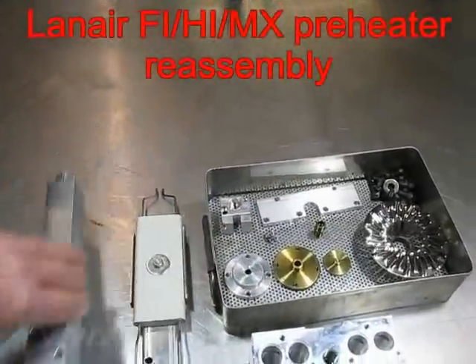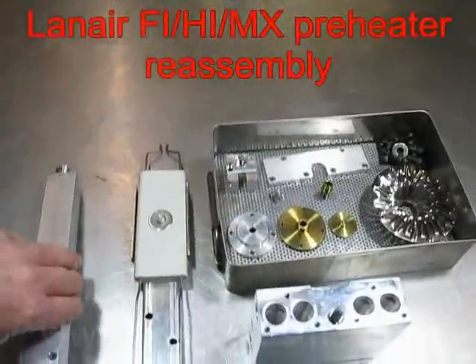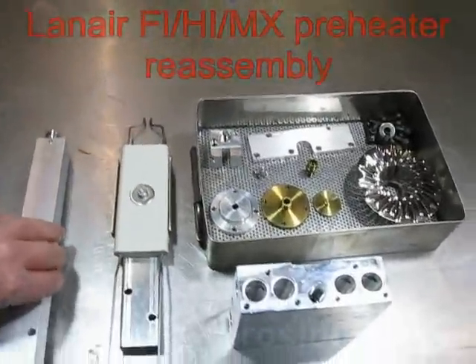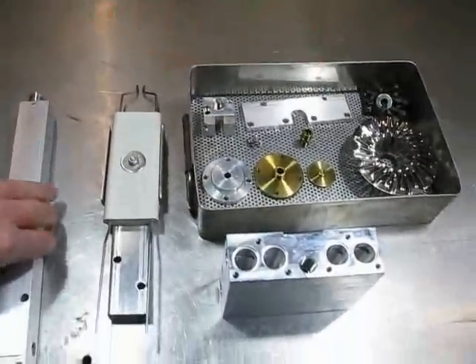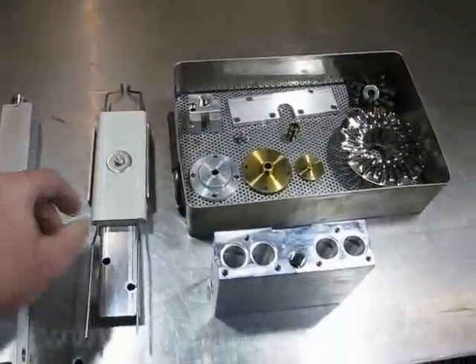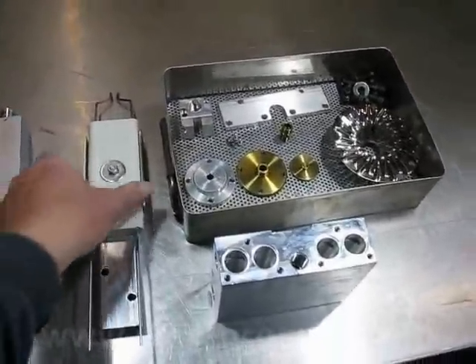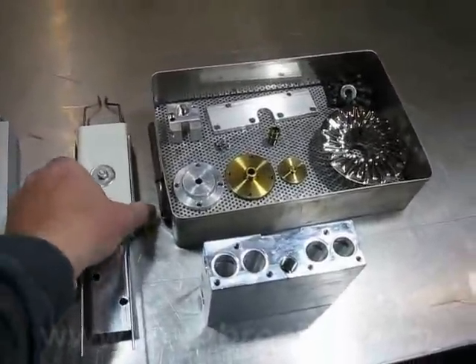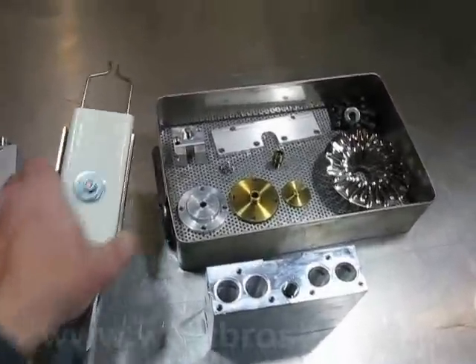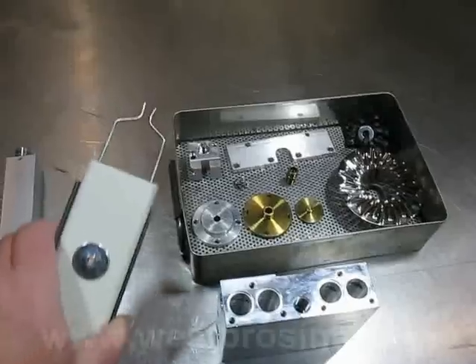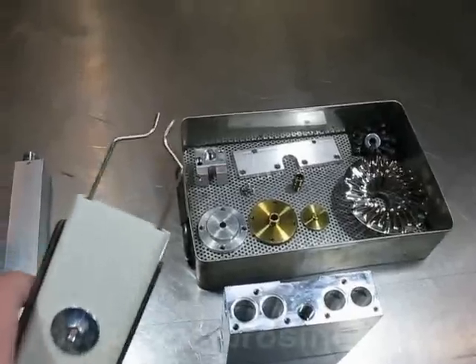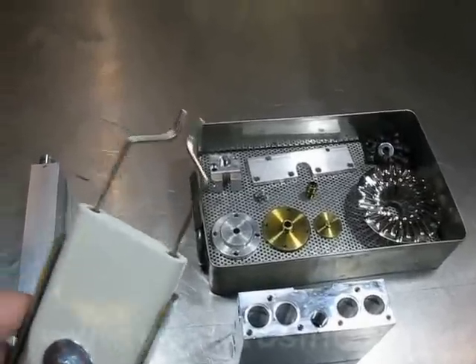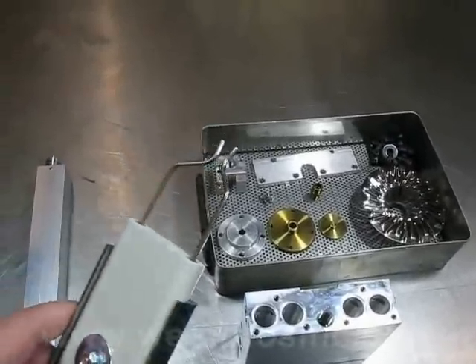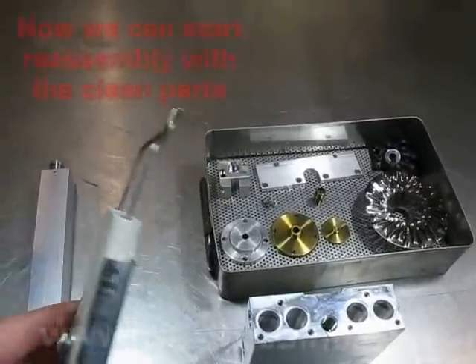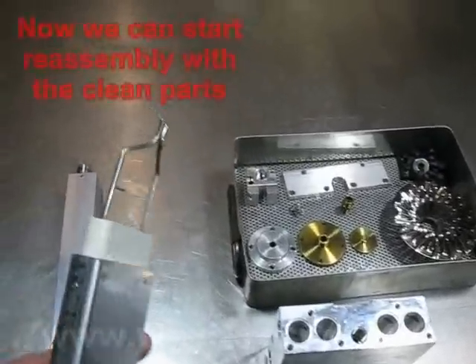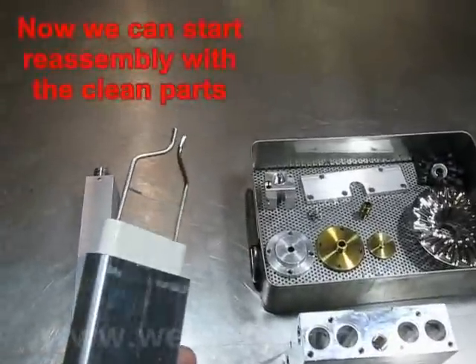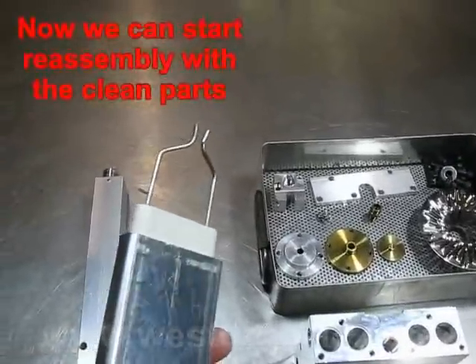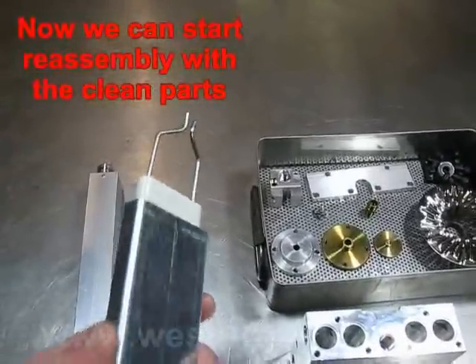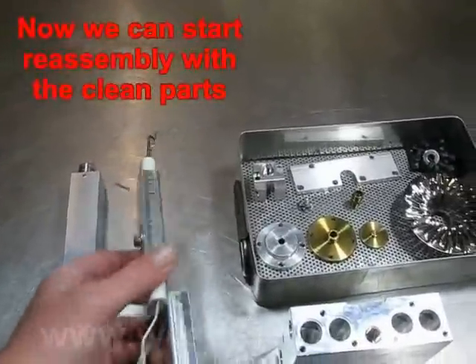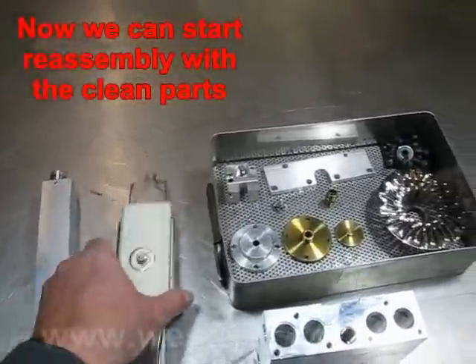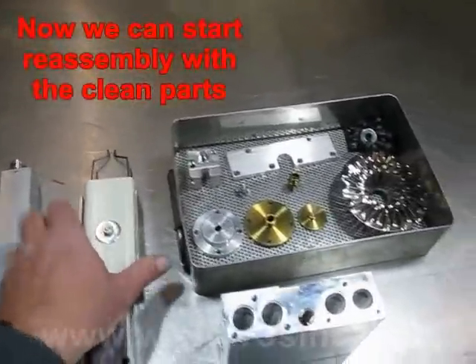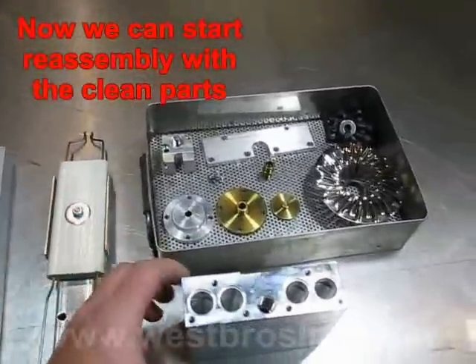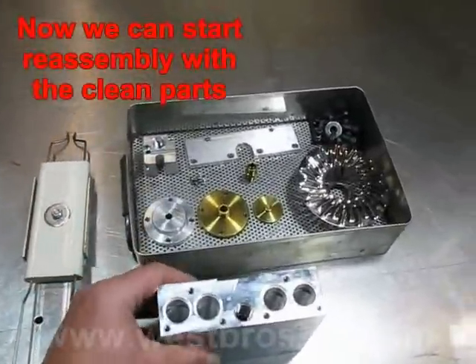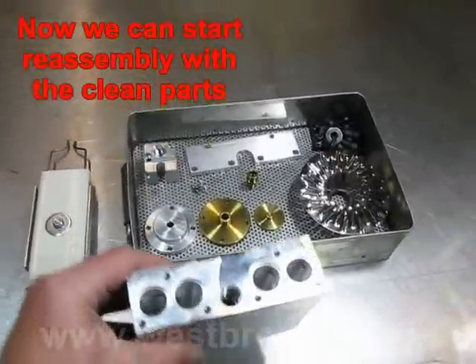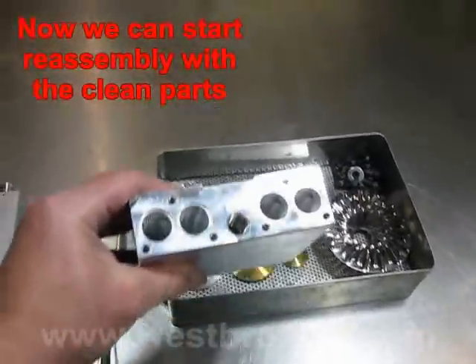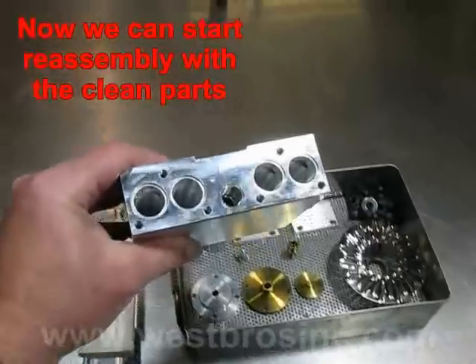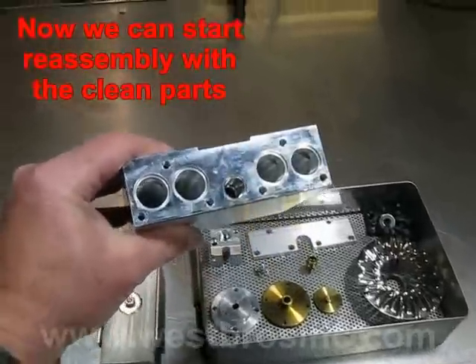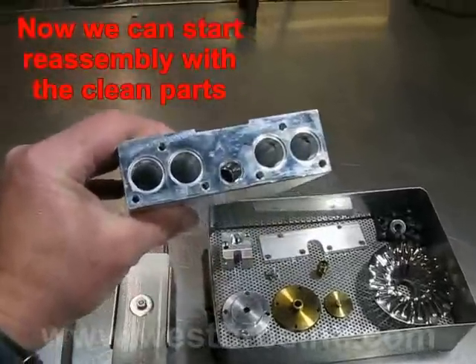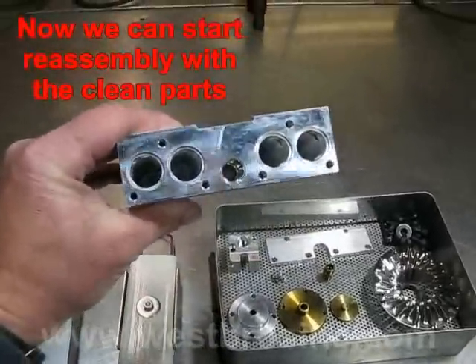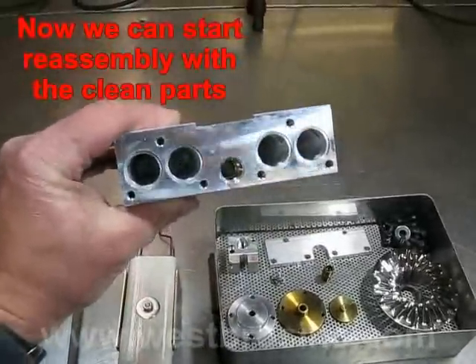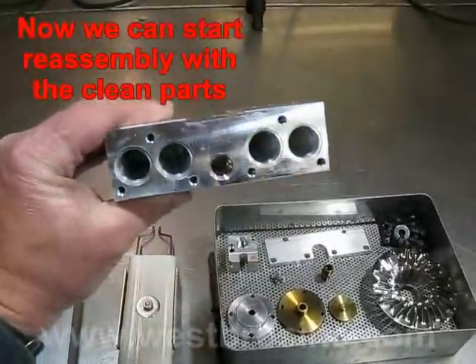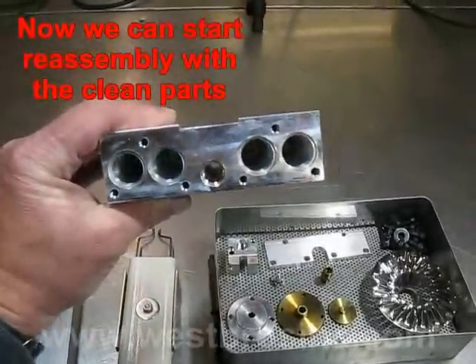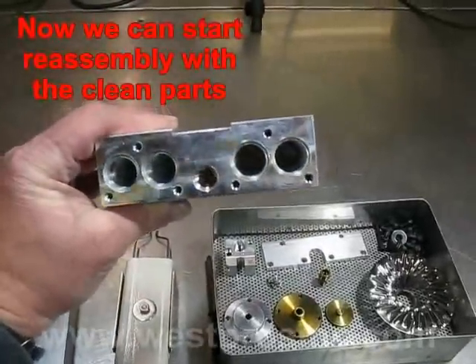Be sure all preheater parts are cleaned back to bare metal, leaving no carbon deposits behind. Carbon deposits can break loose and clog the oil spray nozzle.